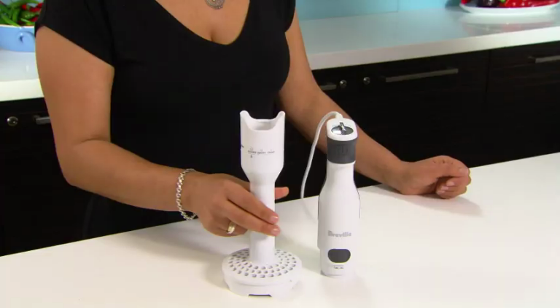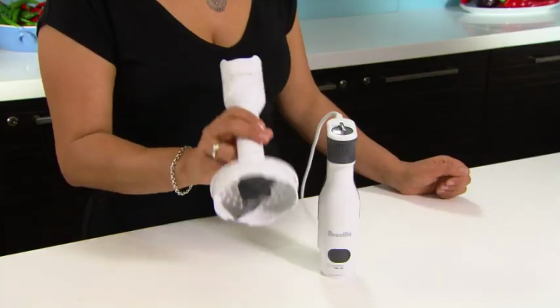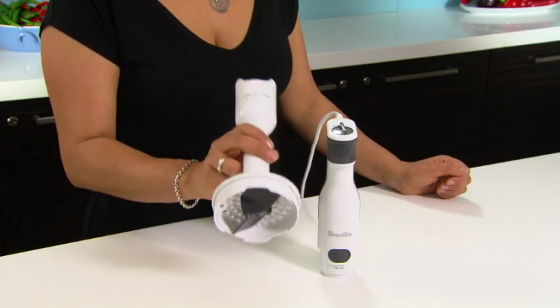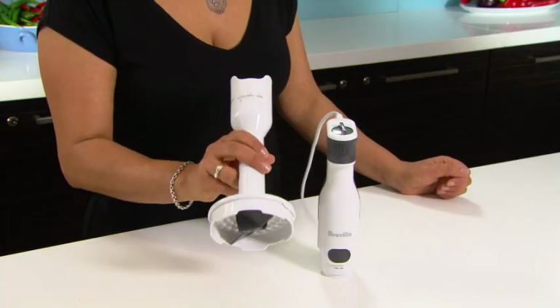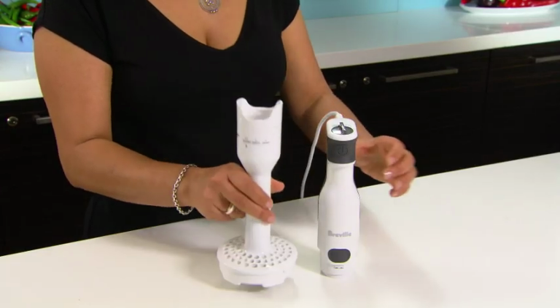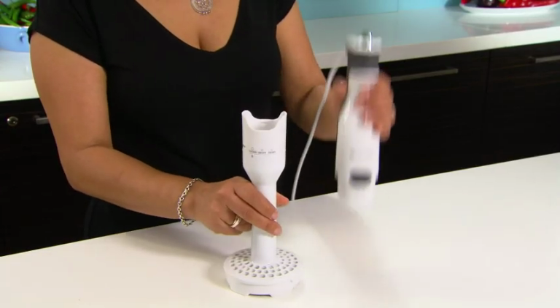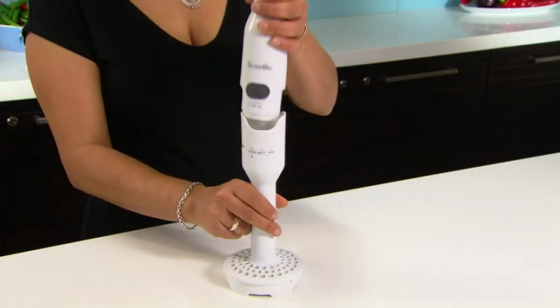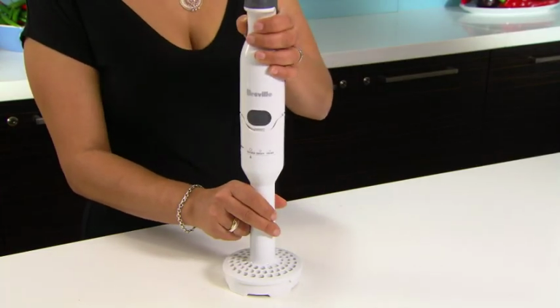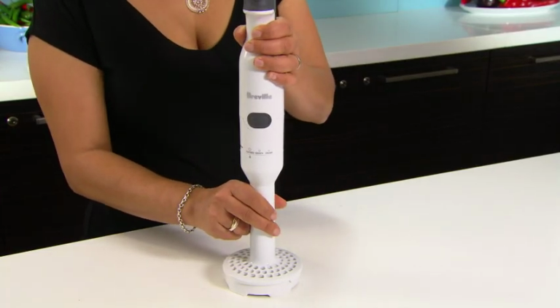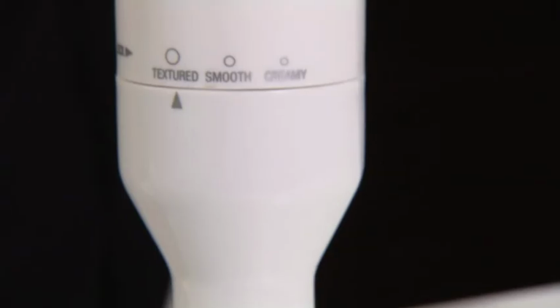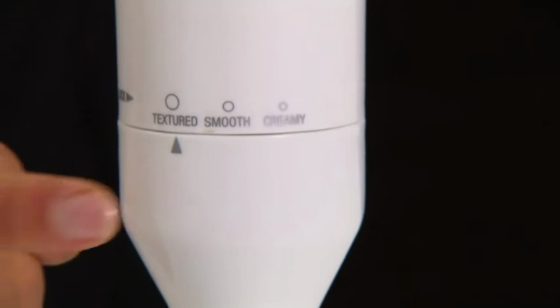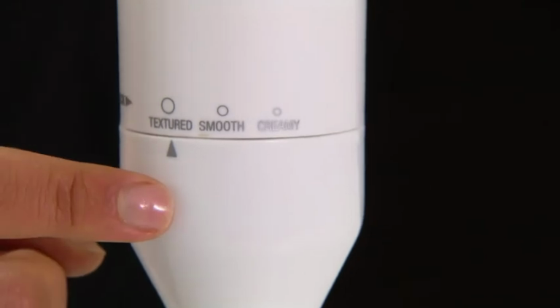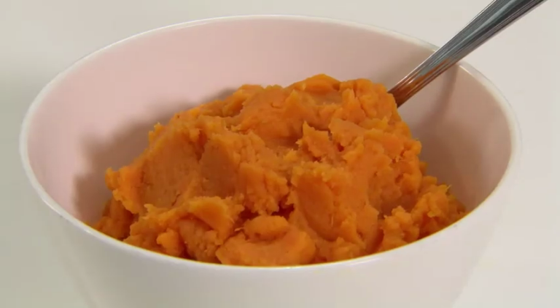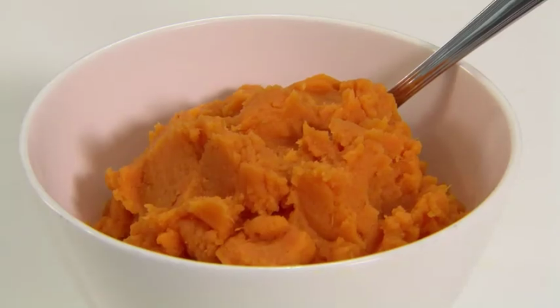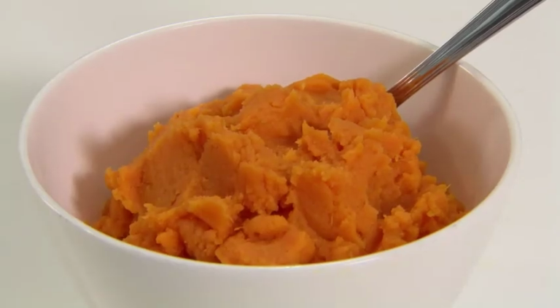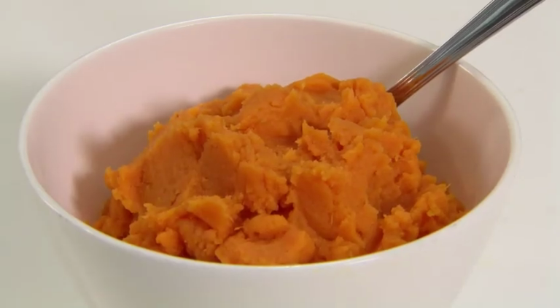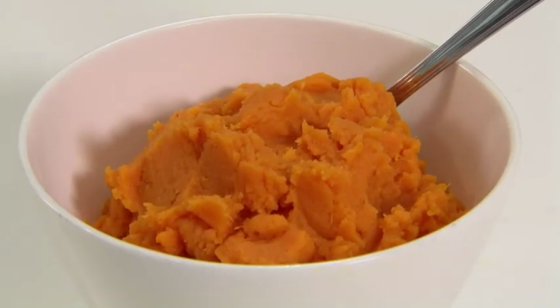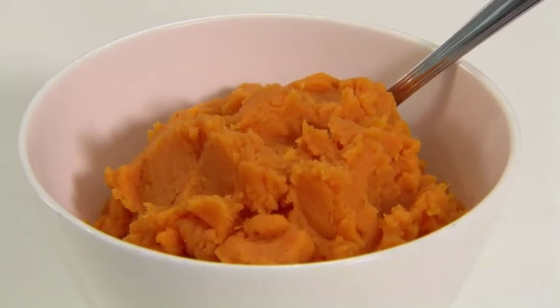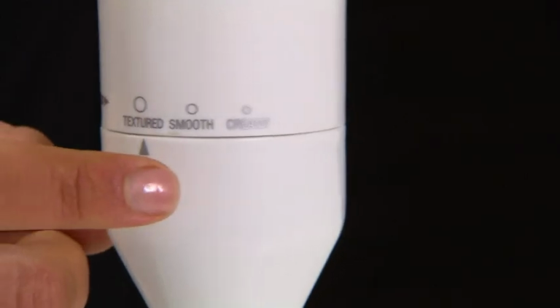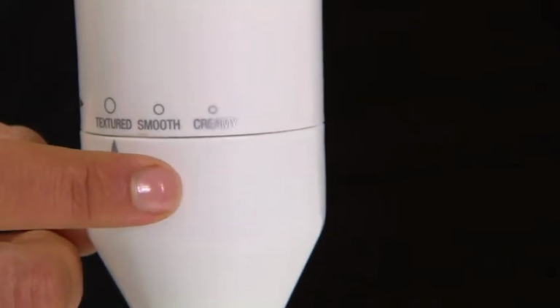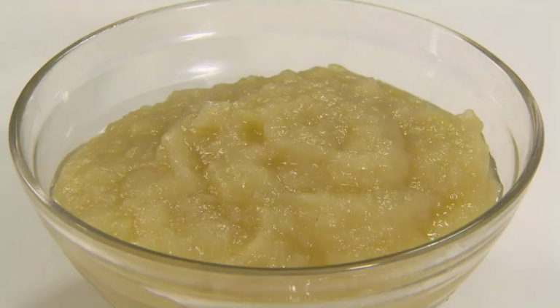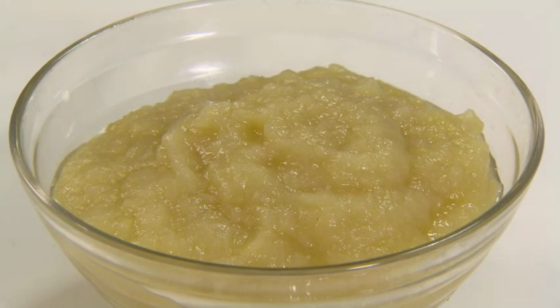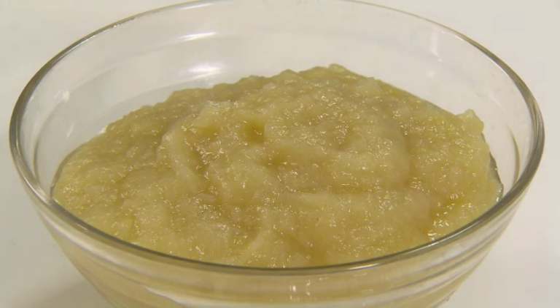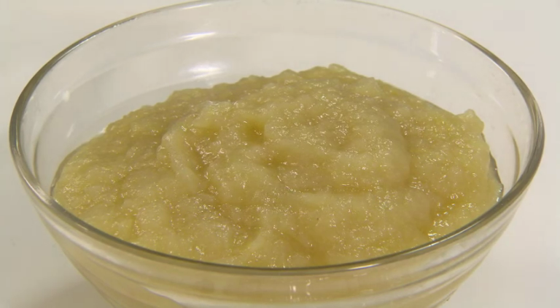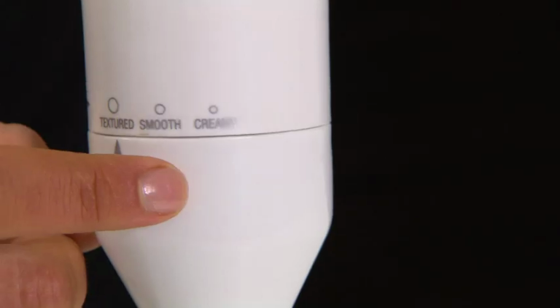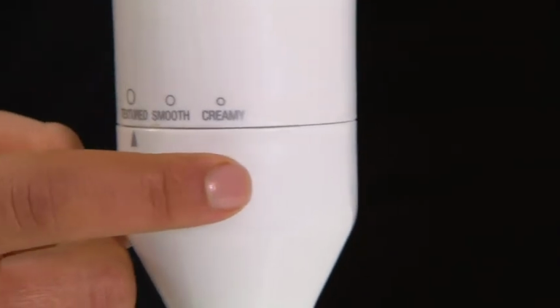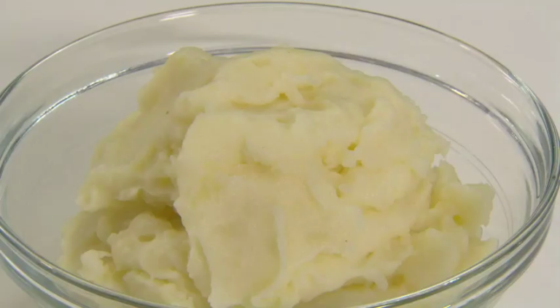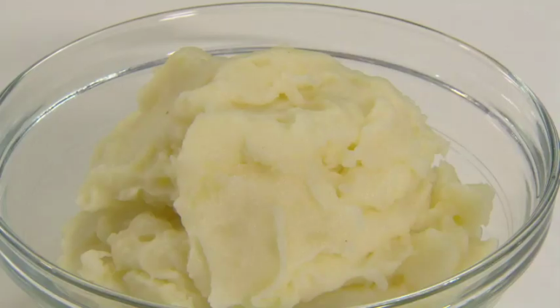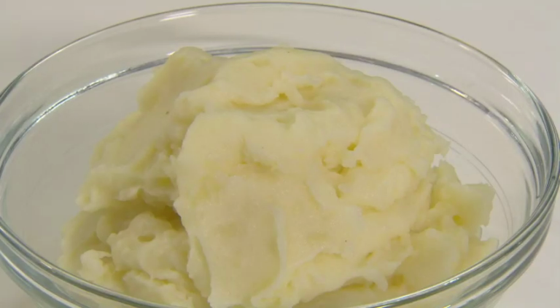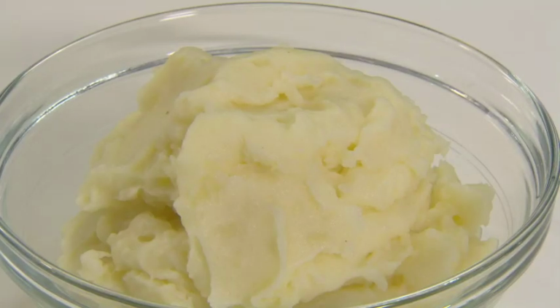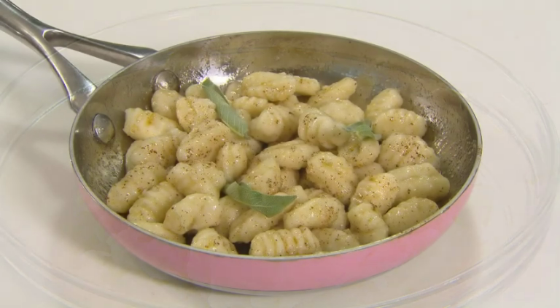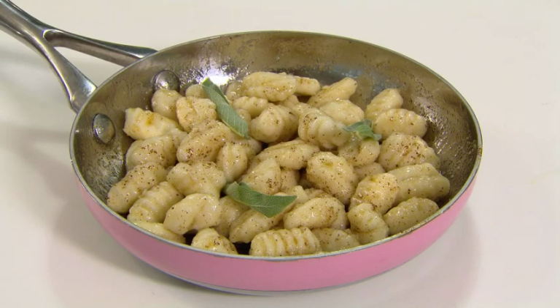It also has an adjustable mashing leg with three settings. Textured, which is great for a rustic sweet potato mash. Smooth, for something like an apple sauce. And creamy, for the best potato mash or homemade gnocchi.